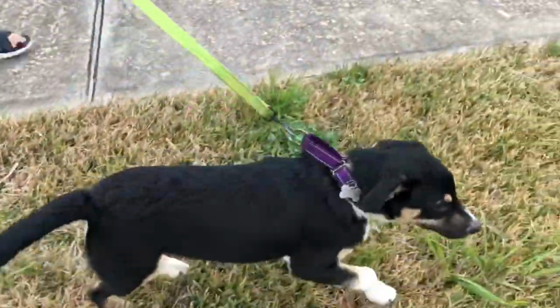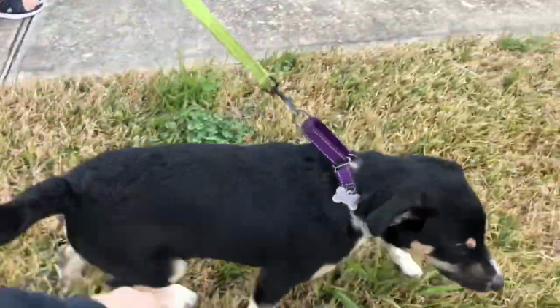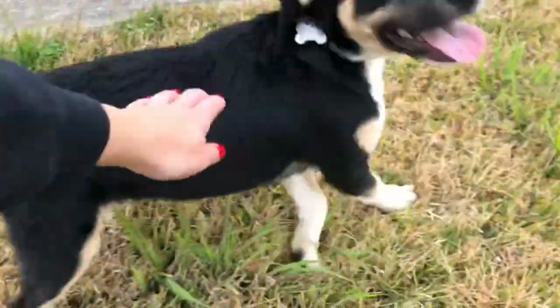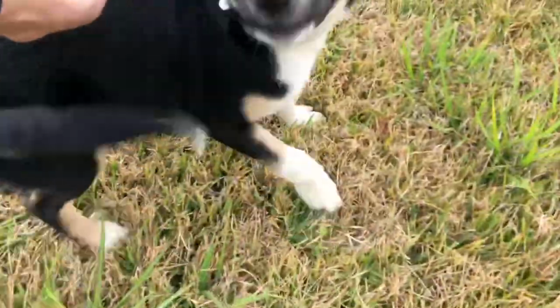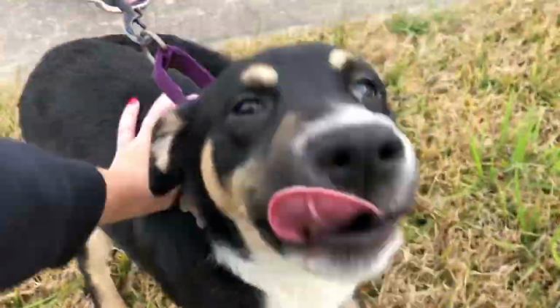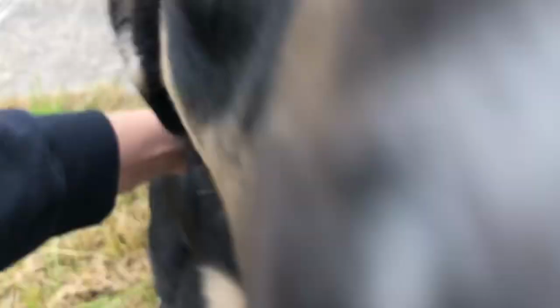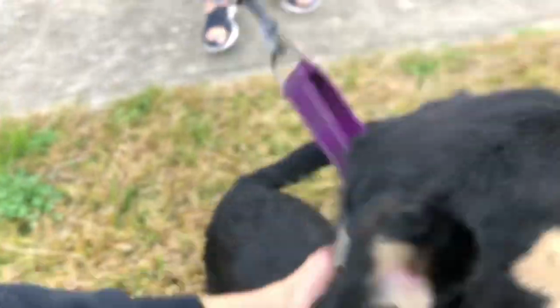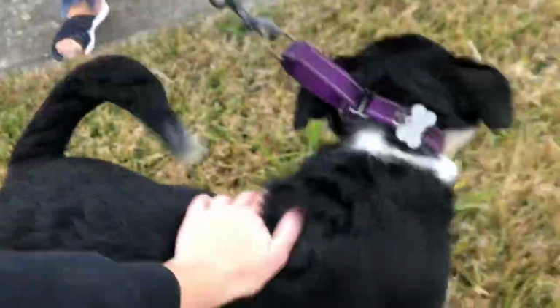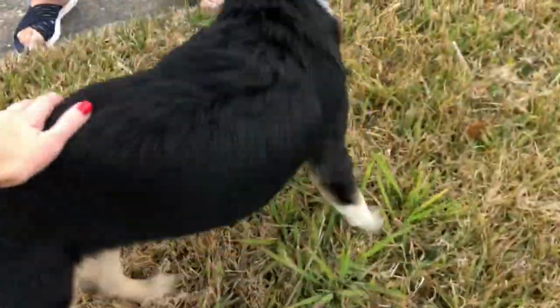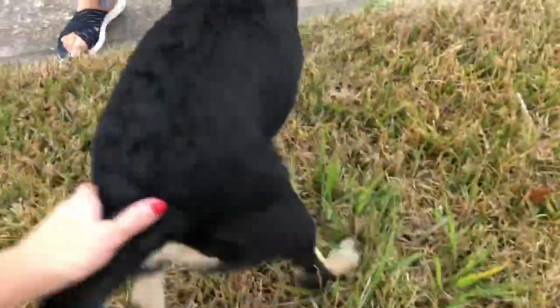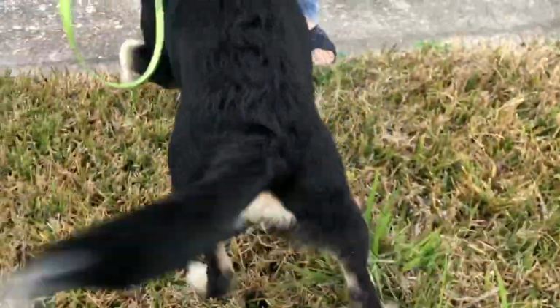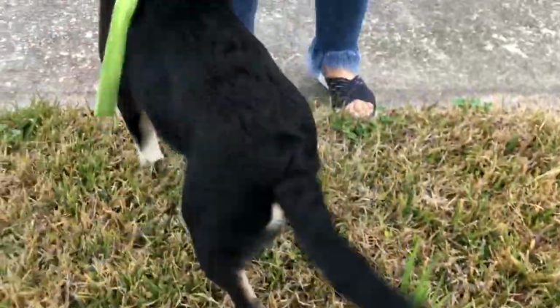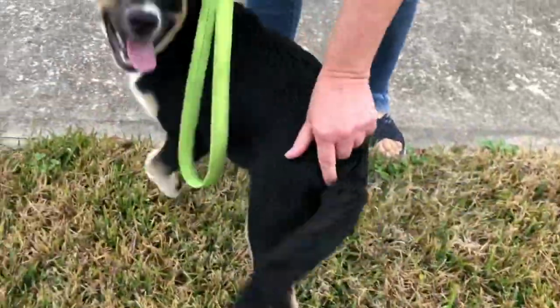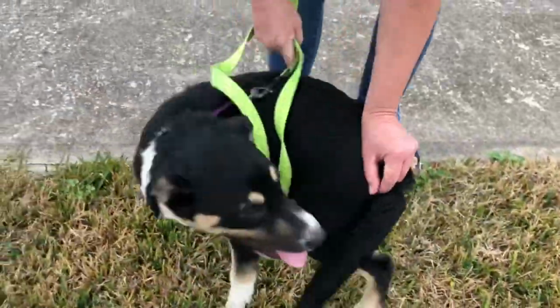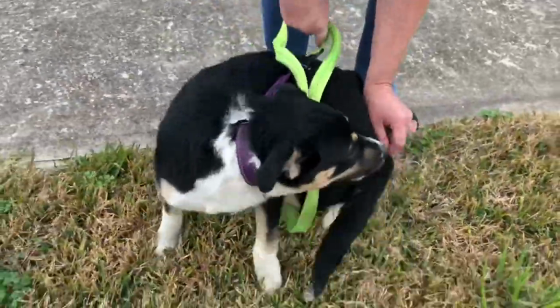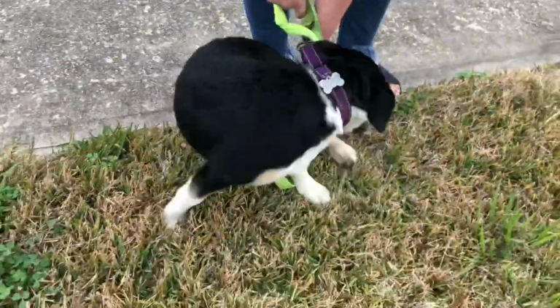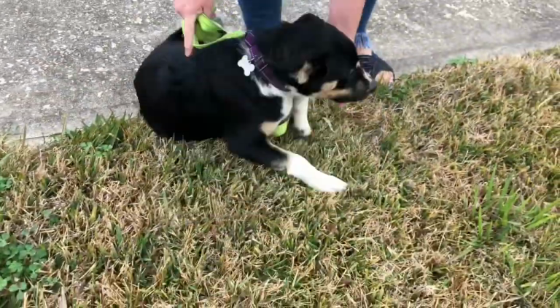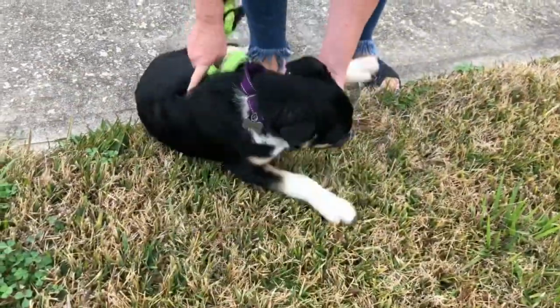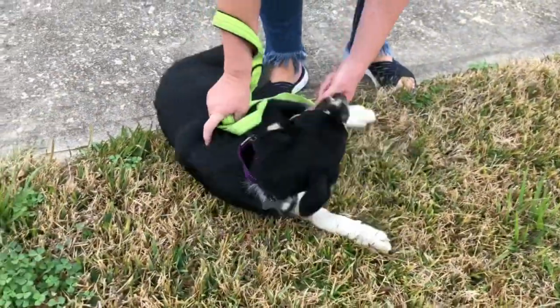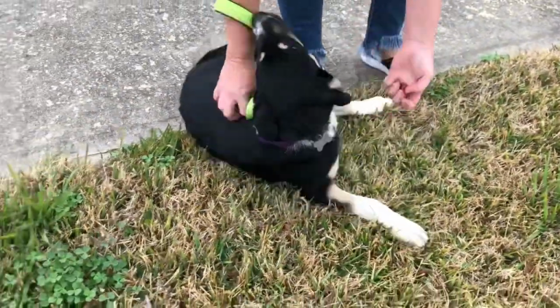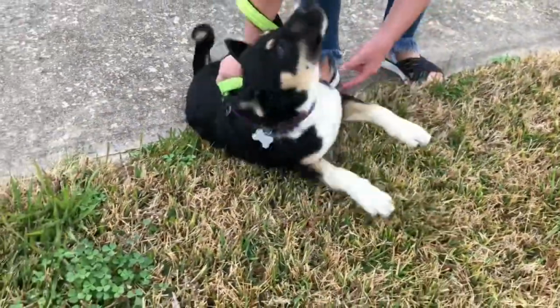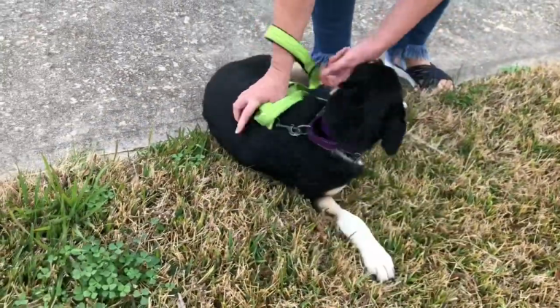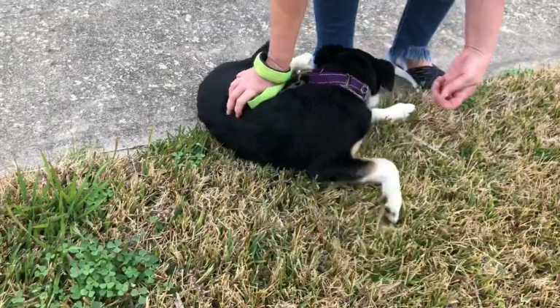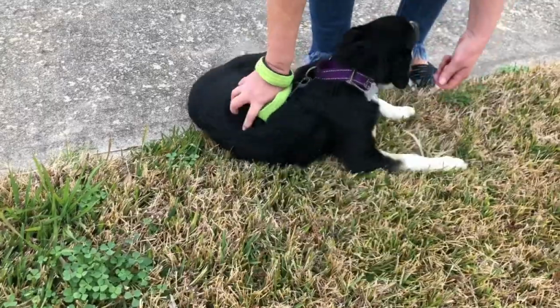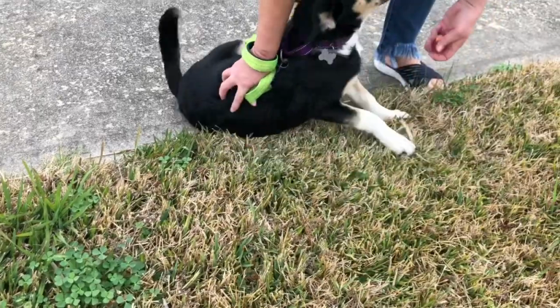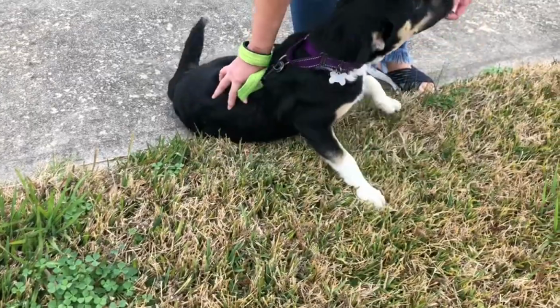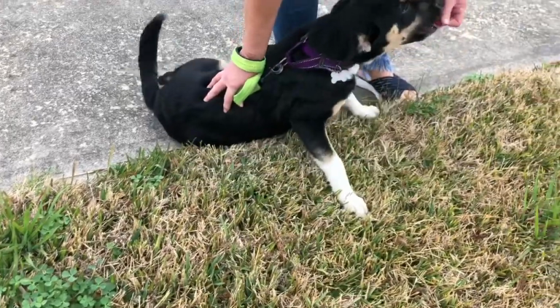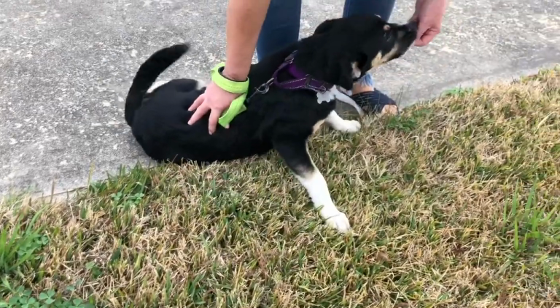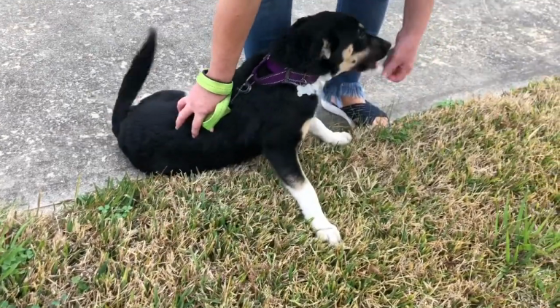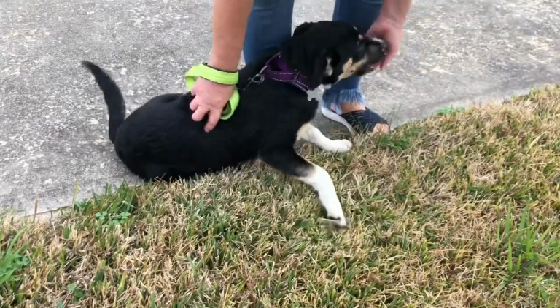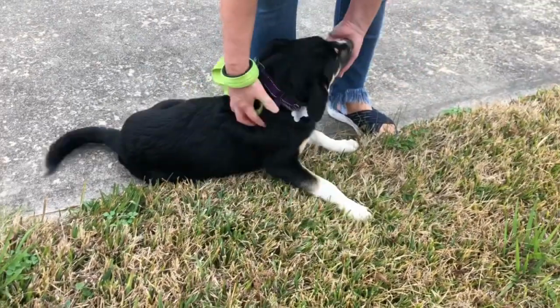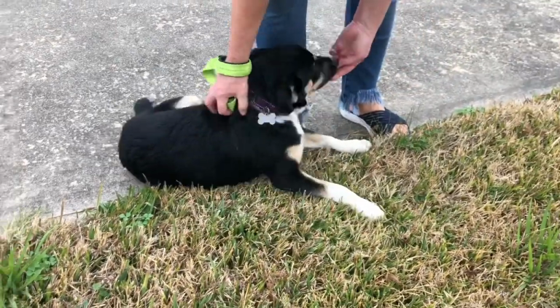Mia, you are so pretty. Let me see you. Come here. Can you sit? Sit, sit. Come here, sit. Good girl. She's still a puppy — maybe six months, if that.